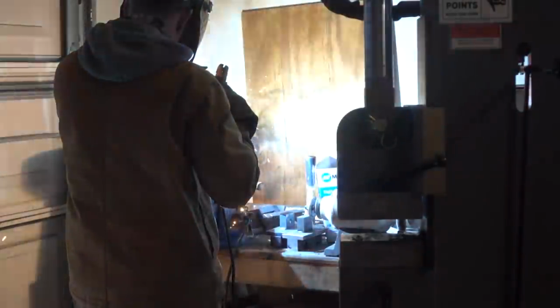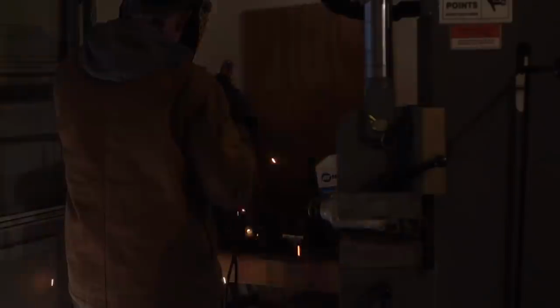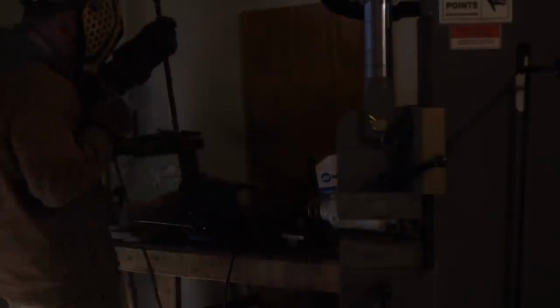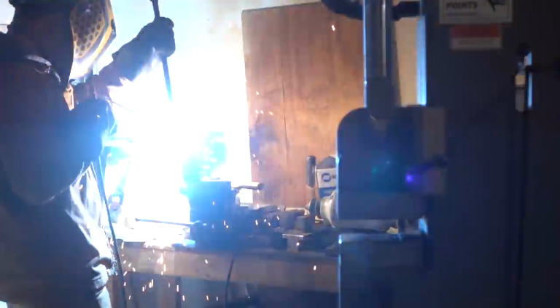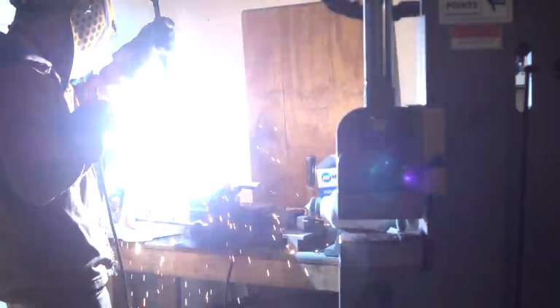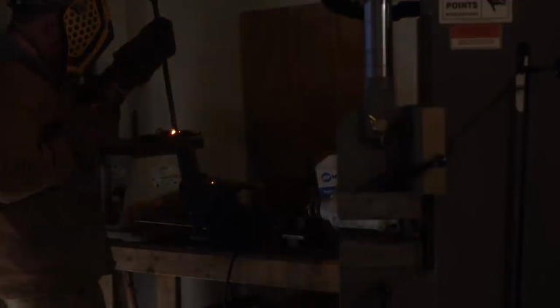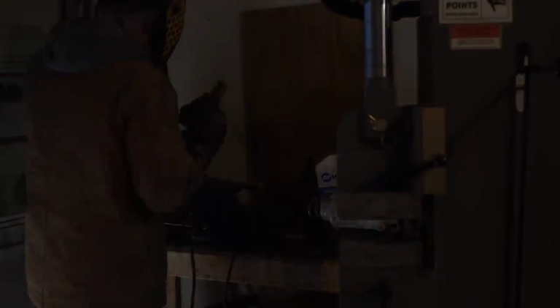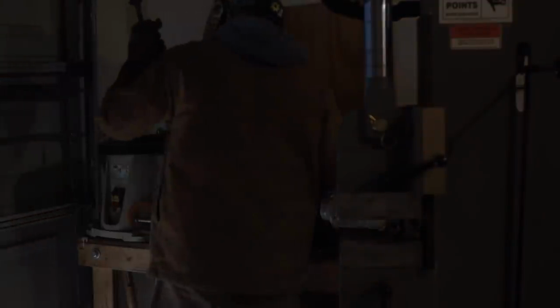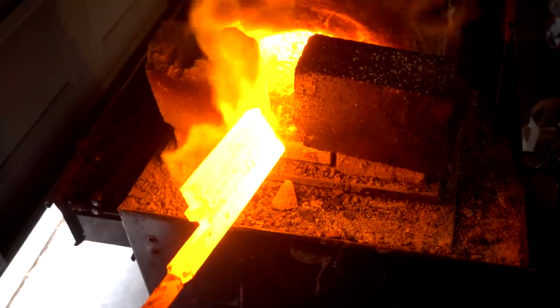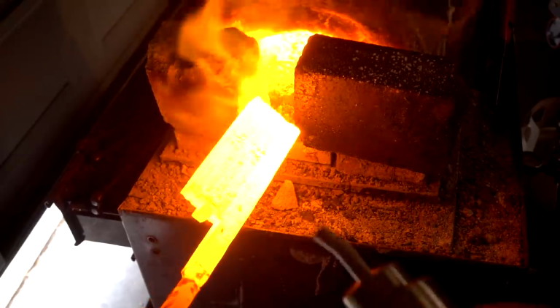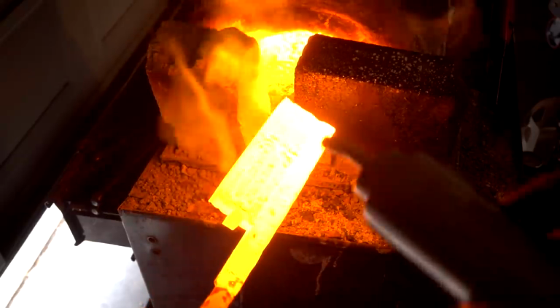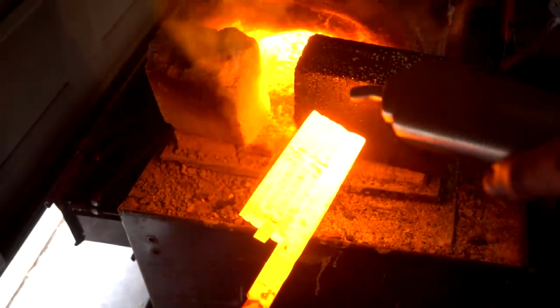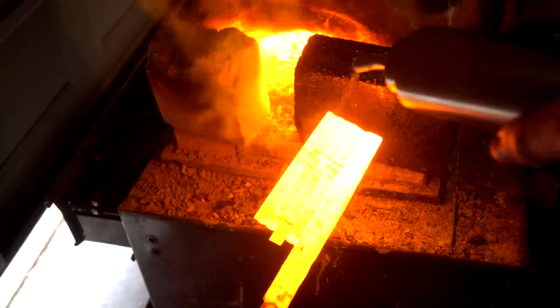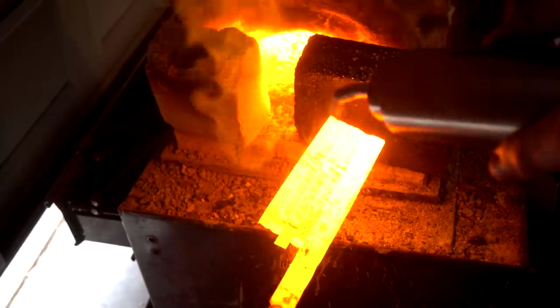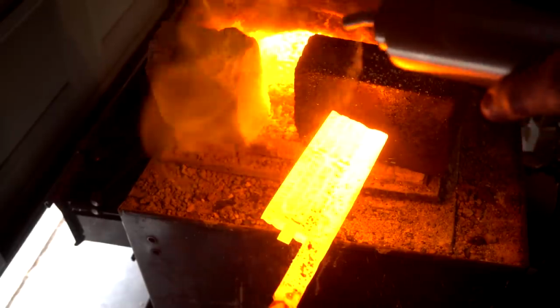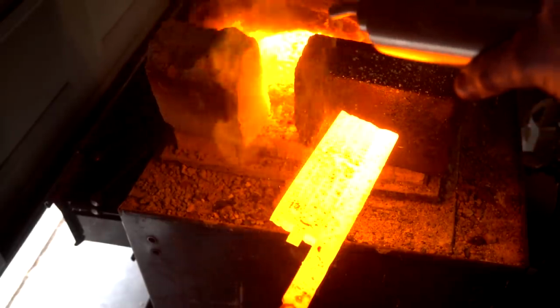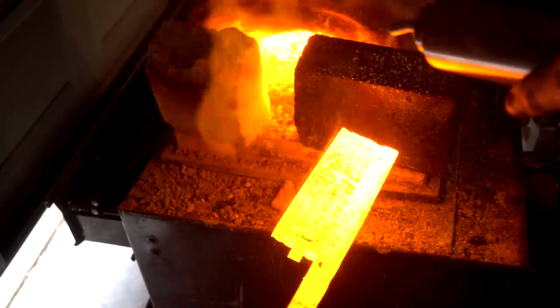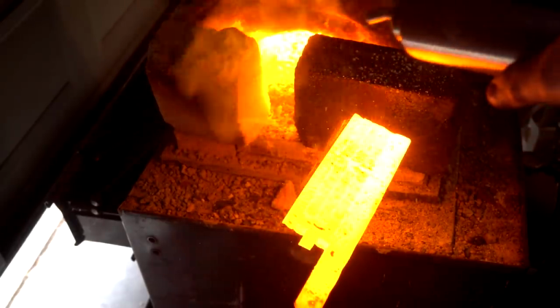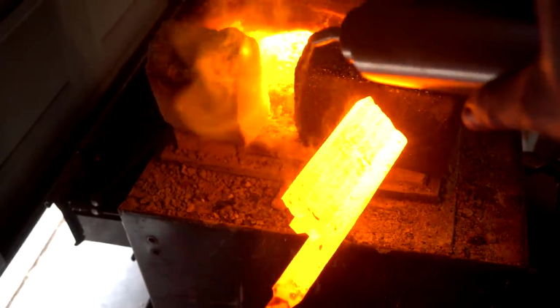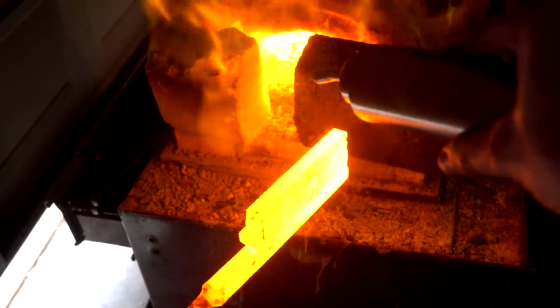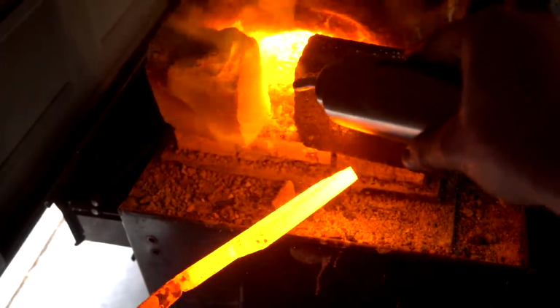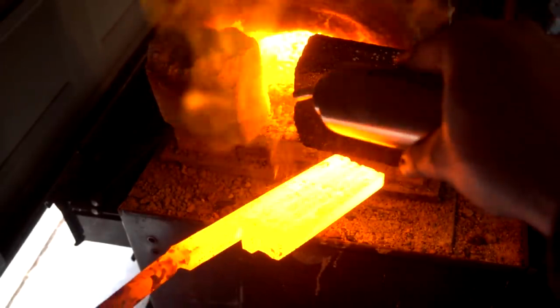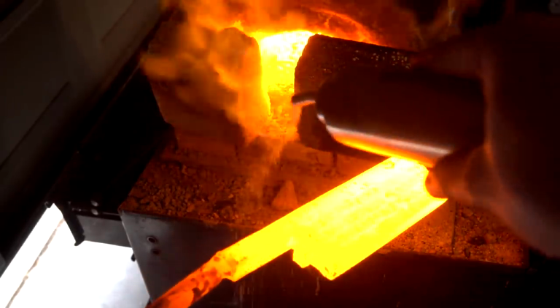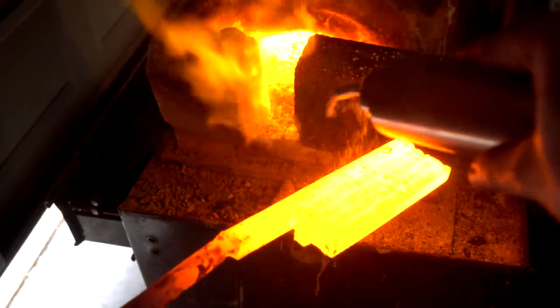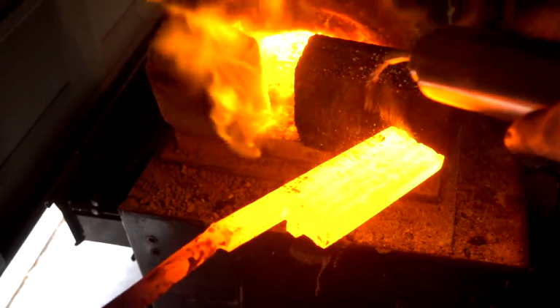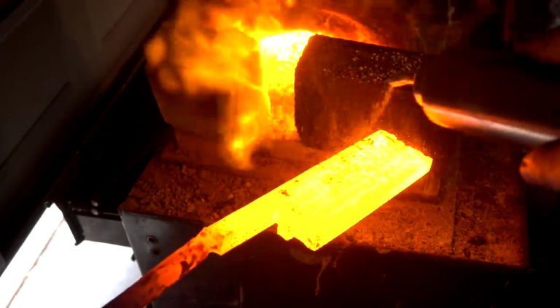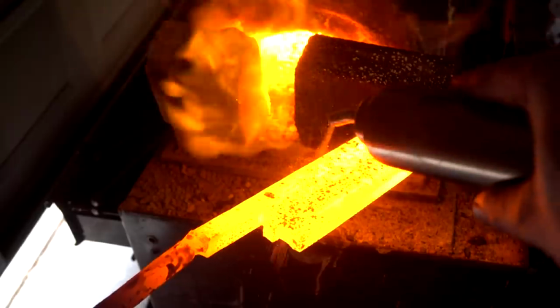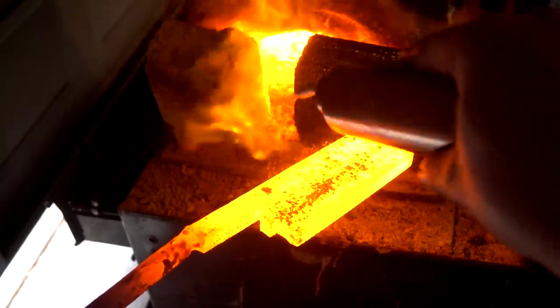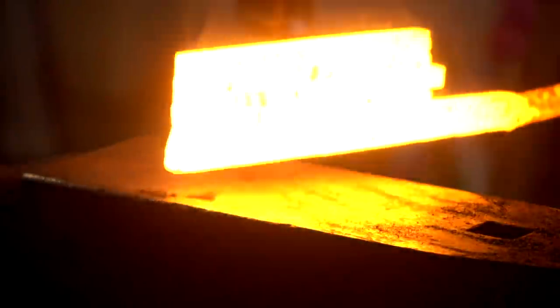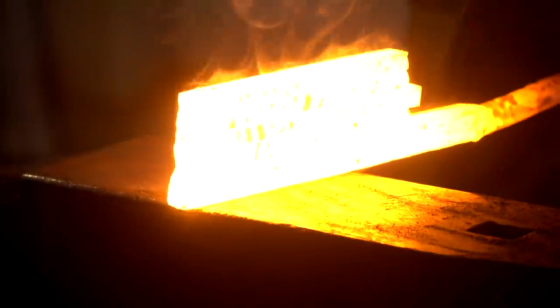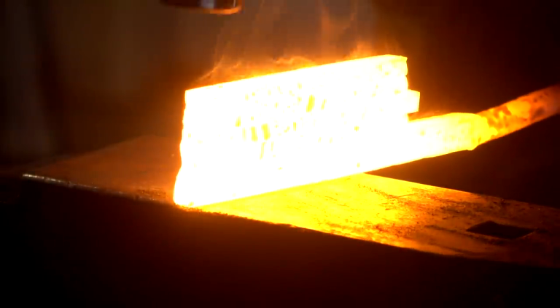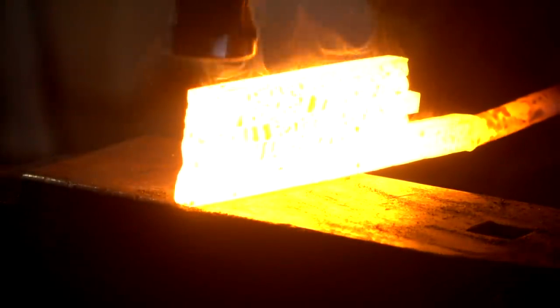Next, there was tack welding and gnashing of teeth as we heated up and fluxed our billet to forge weld. And that's it - we're all caught up. So let's see about getting this billet of 1095, 15N20 and mild steel forge welded up.